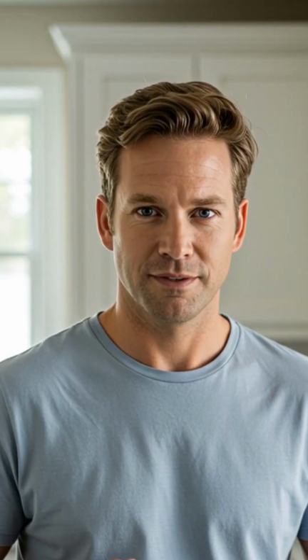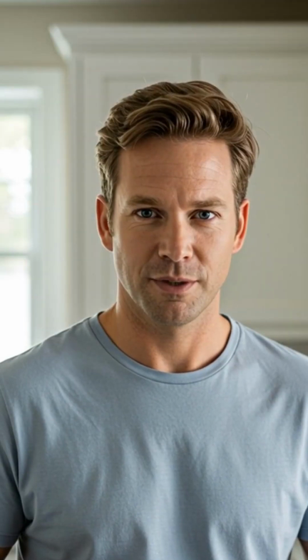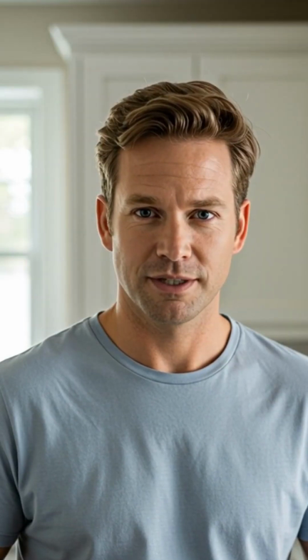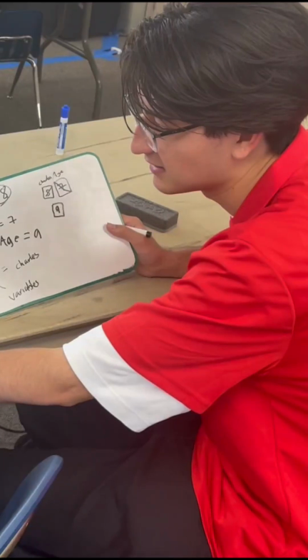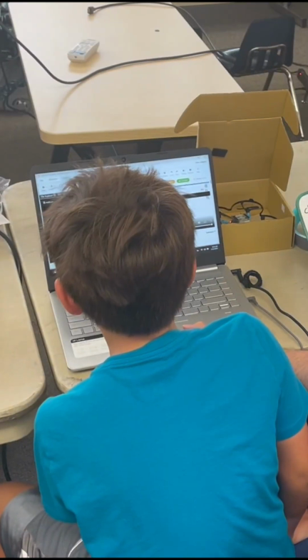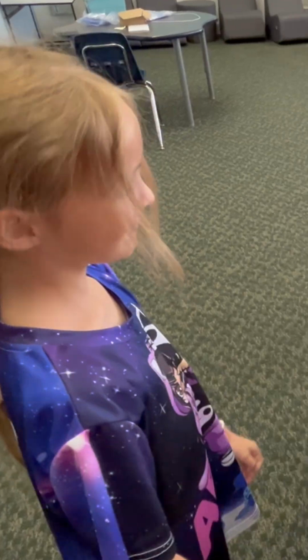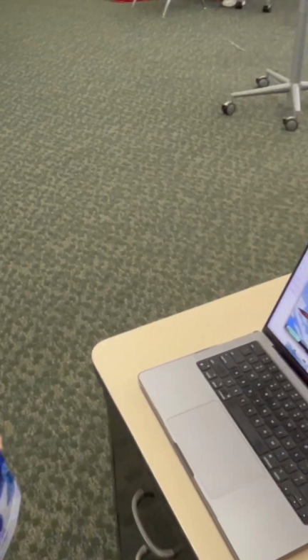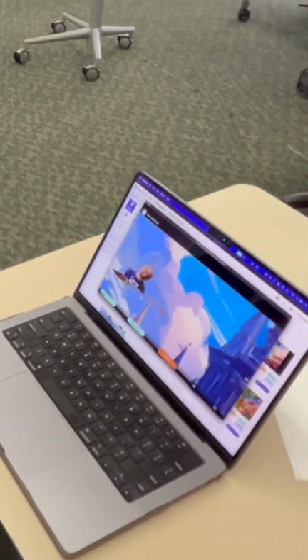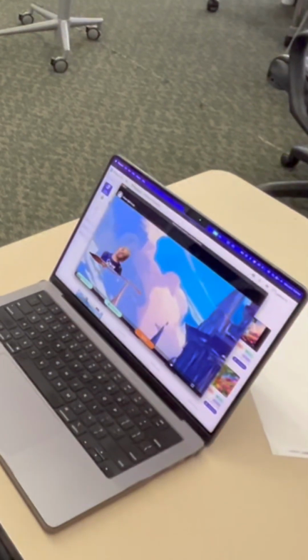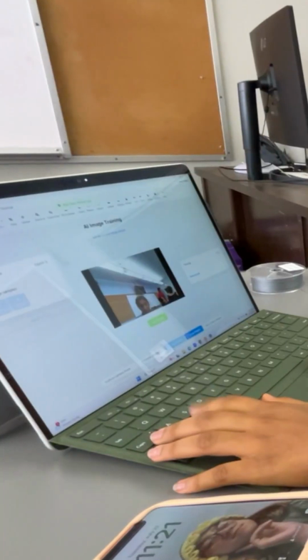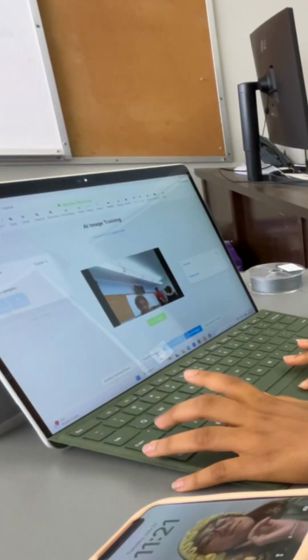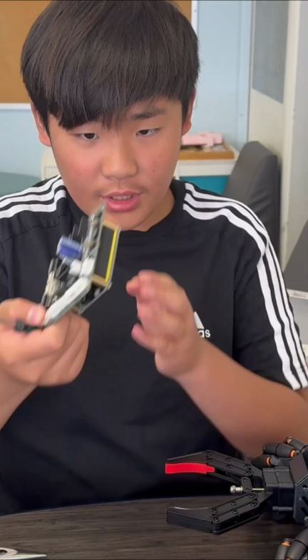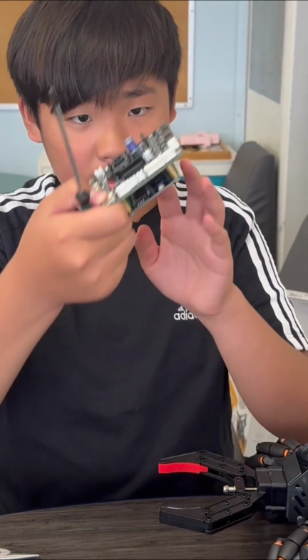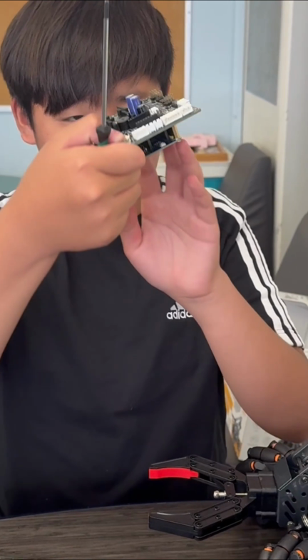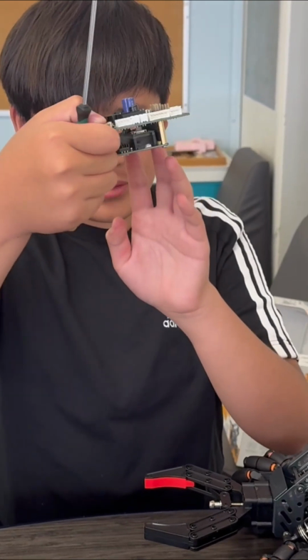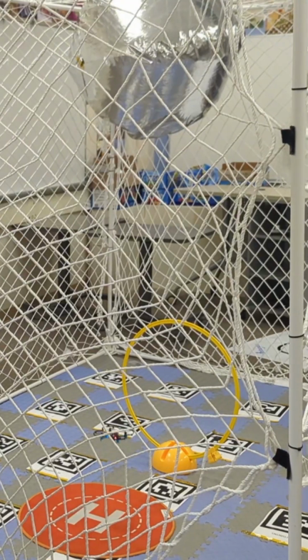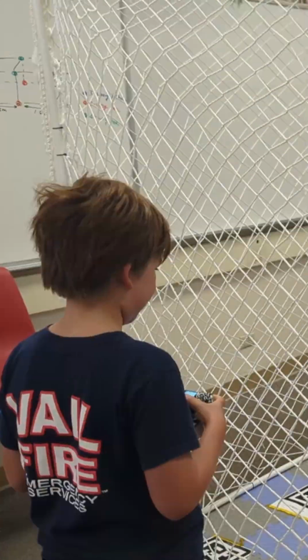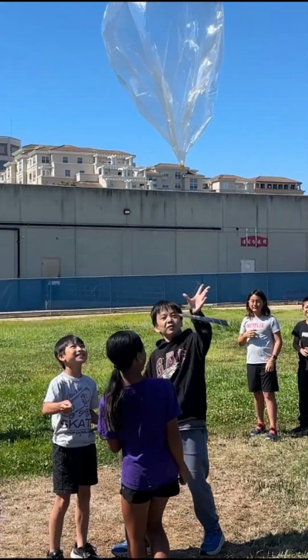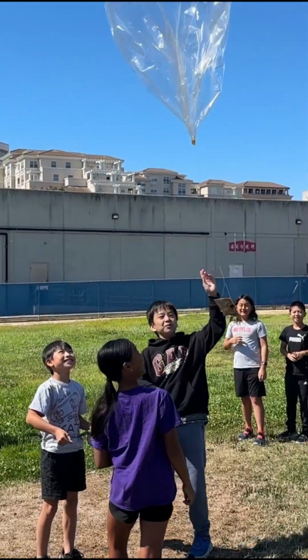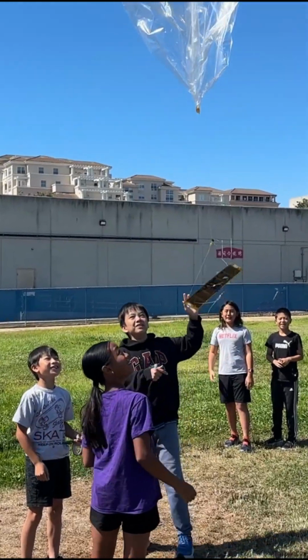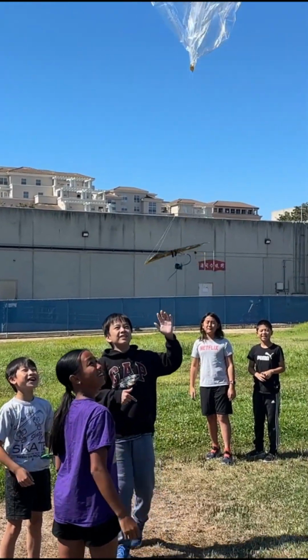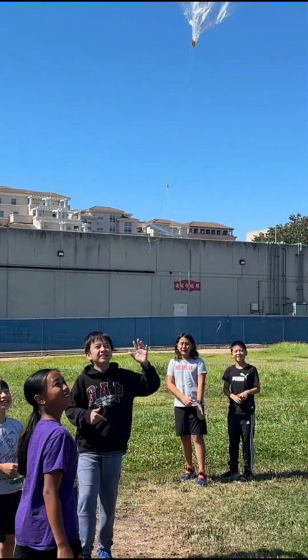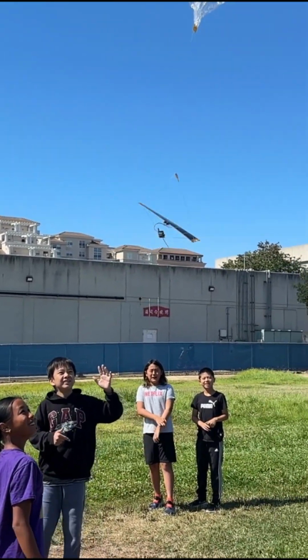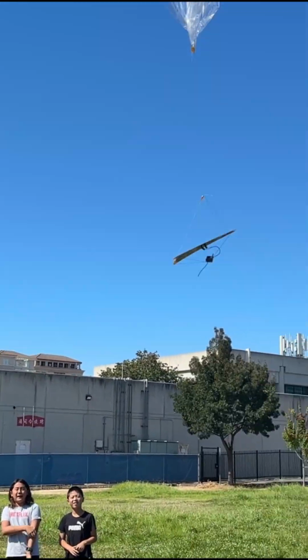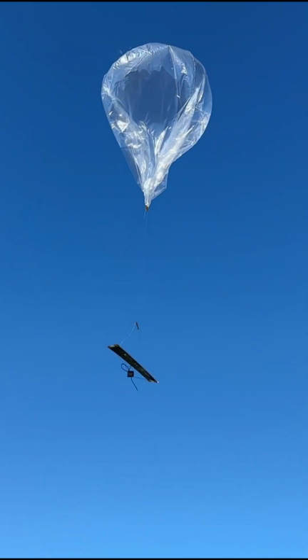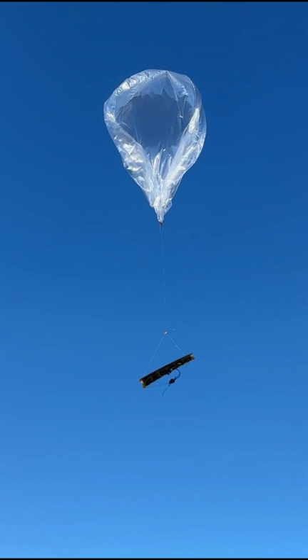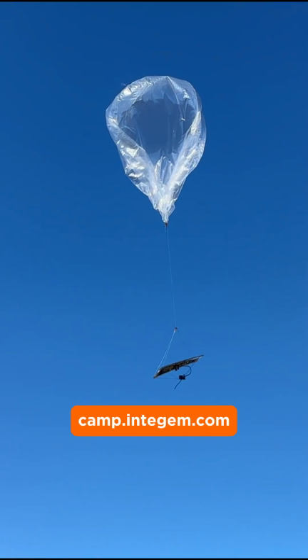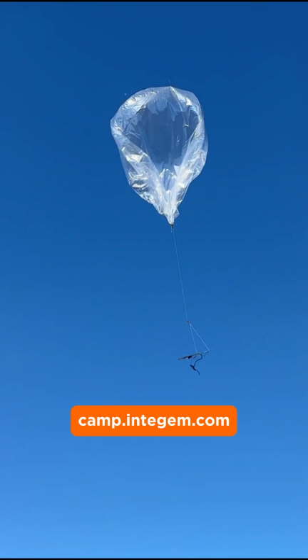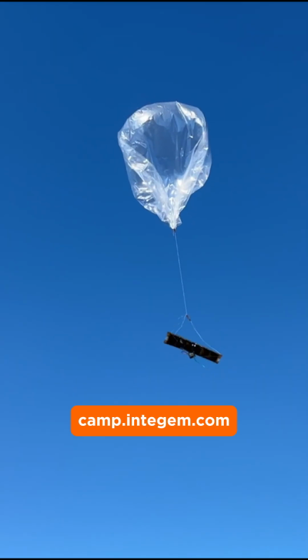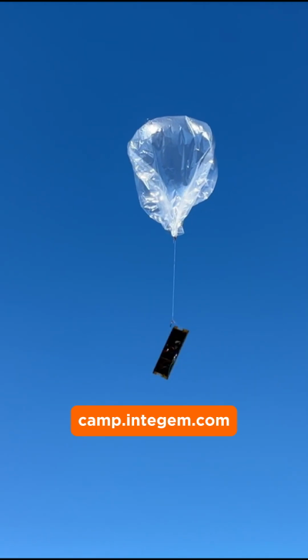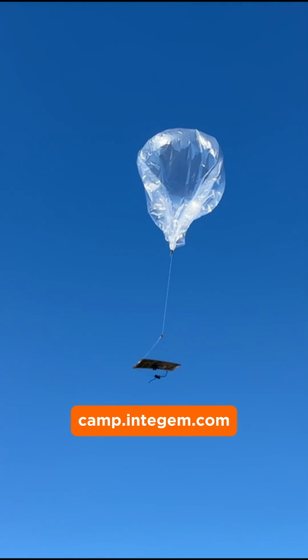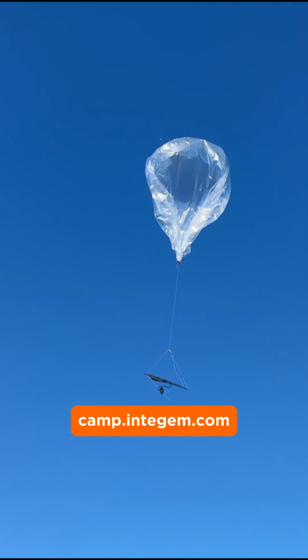This video is brought to you by IntiGem, where students actually design AI, robots, drones, and space tech projects instead of just watching videos about them. Visit camp.intigem.com.